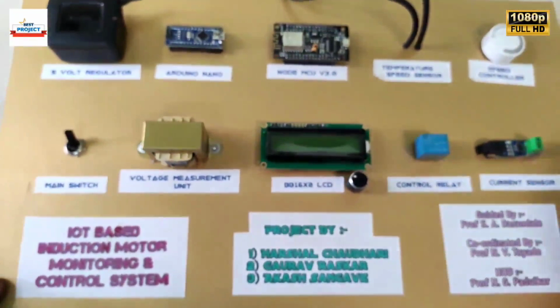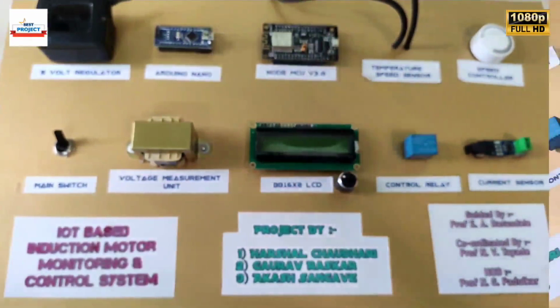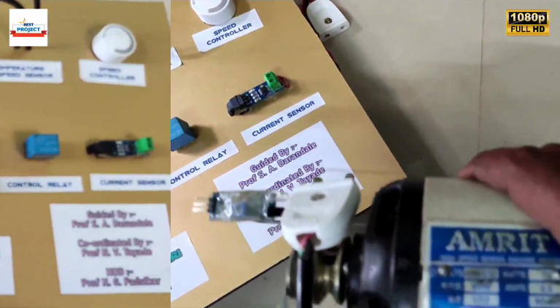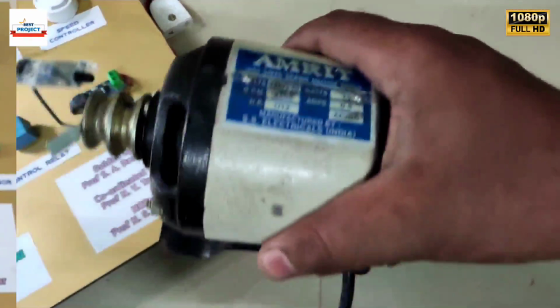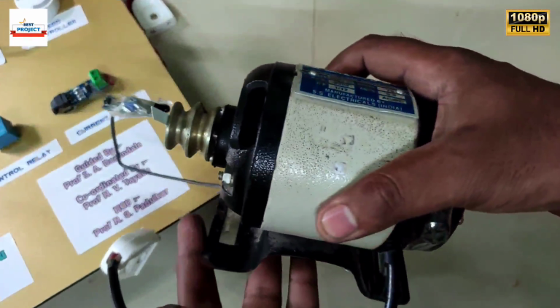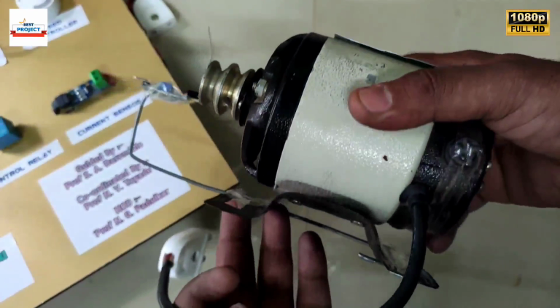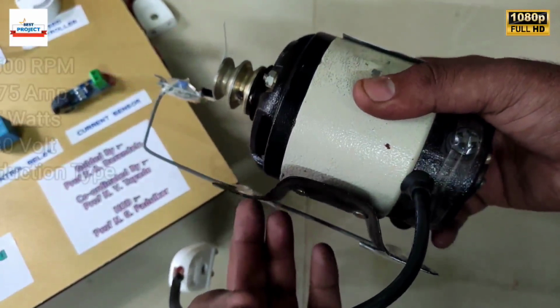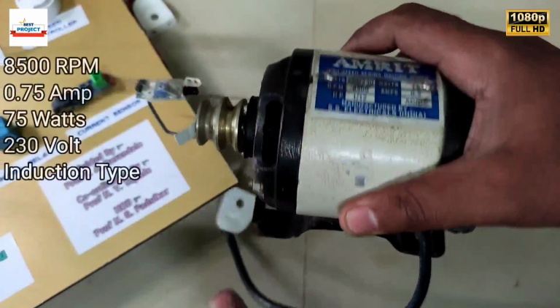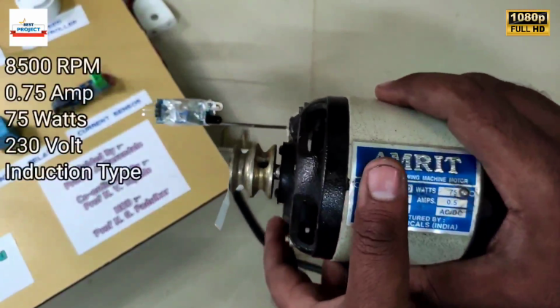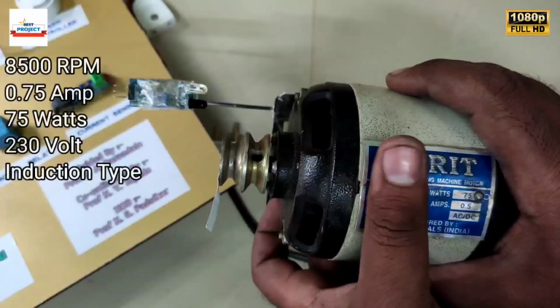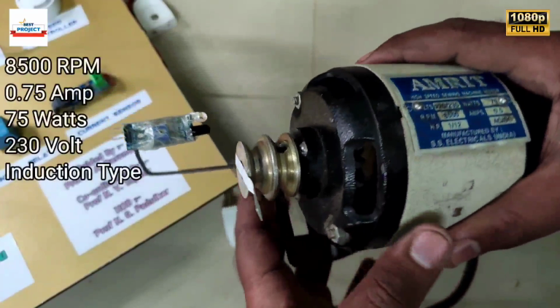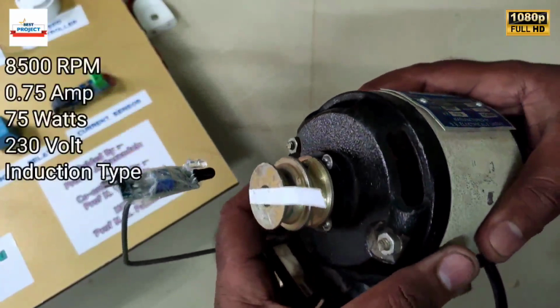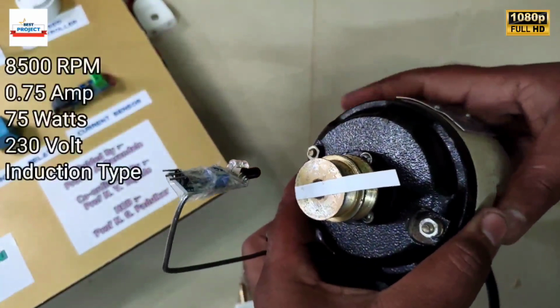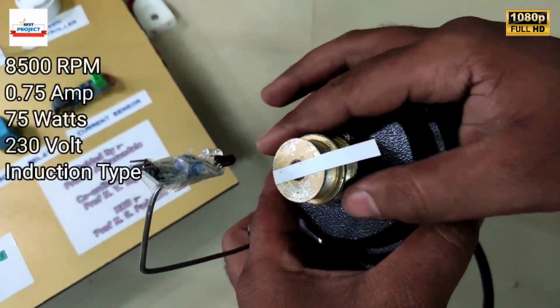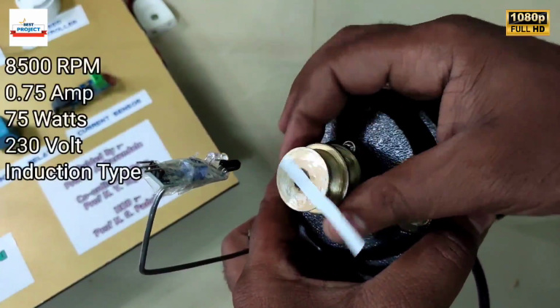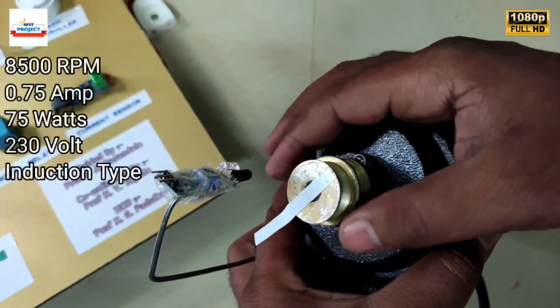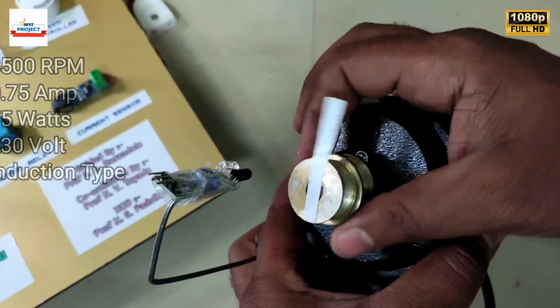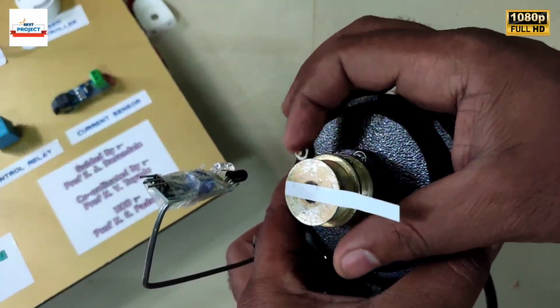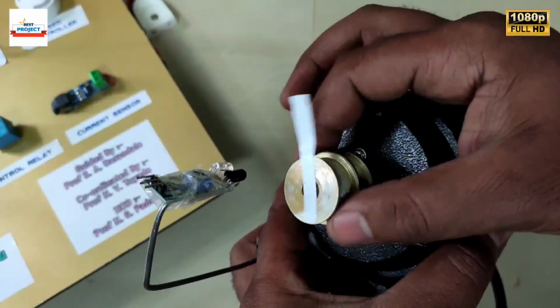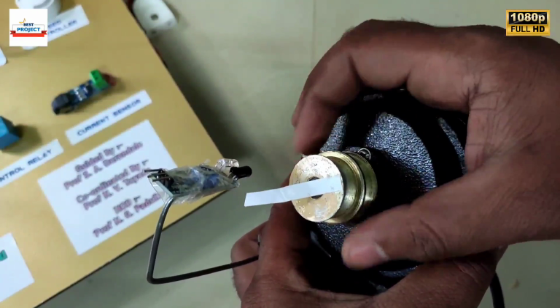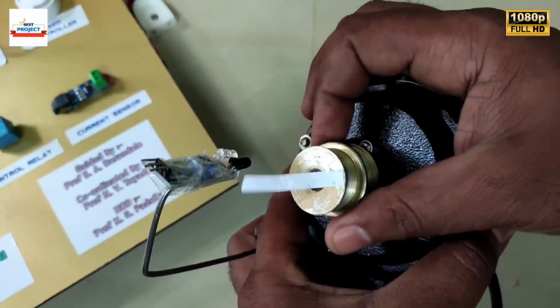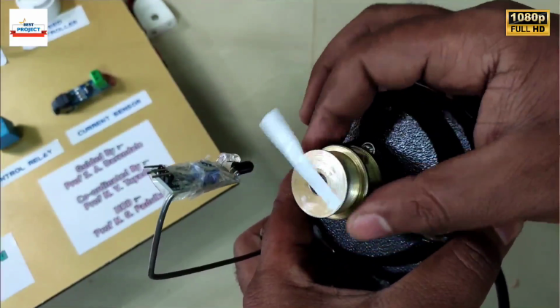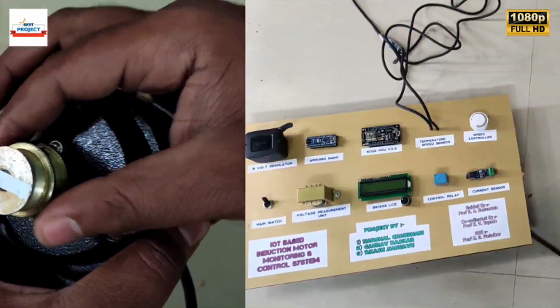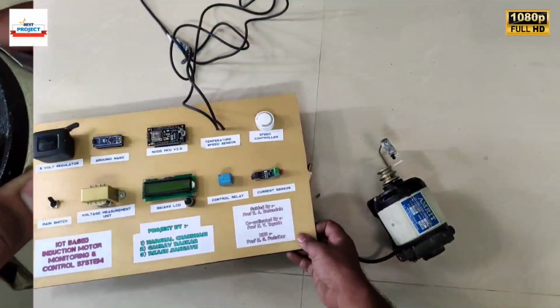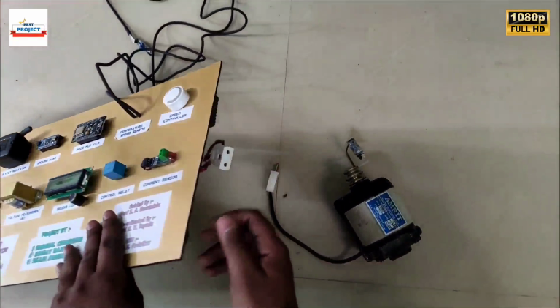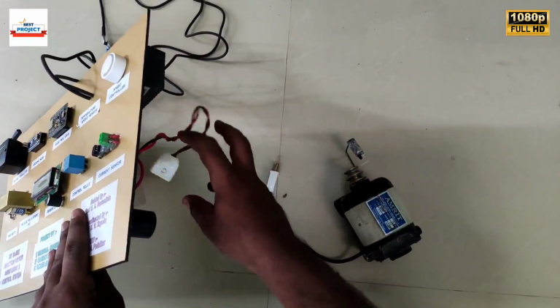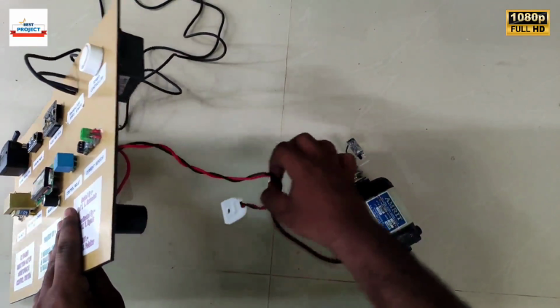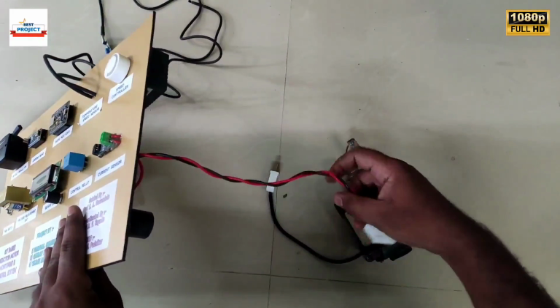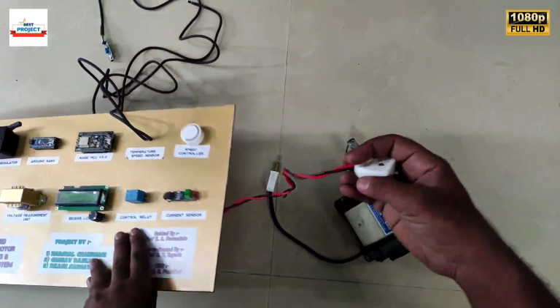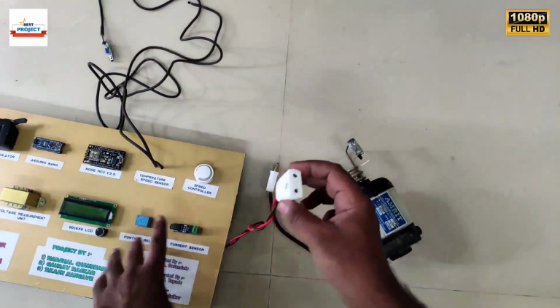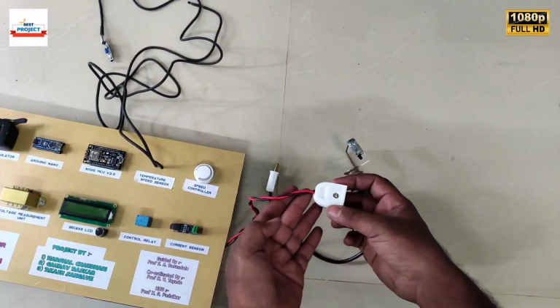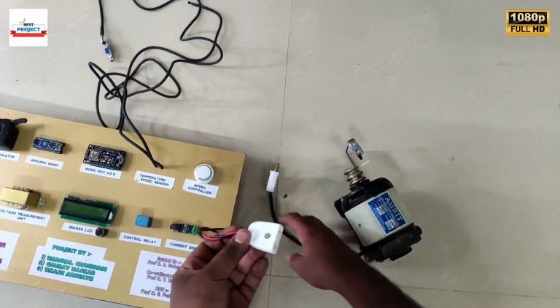This is an AC induction motor. It can run at 8500 revolutions per minute. It is a small-size motor, as you can see on the screen. Now it is time to connect the motor to the setup.